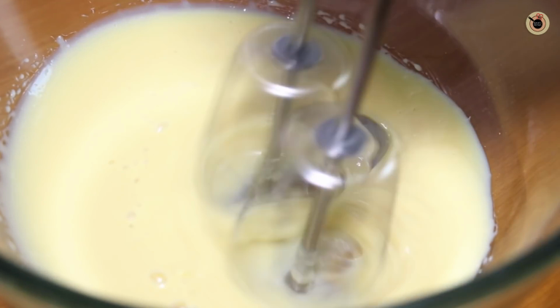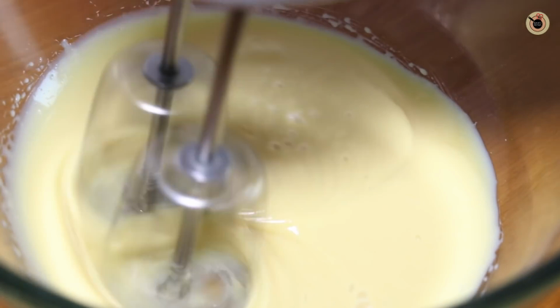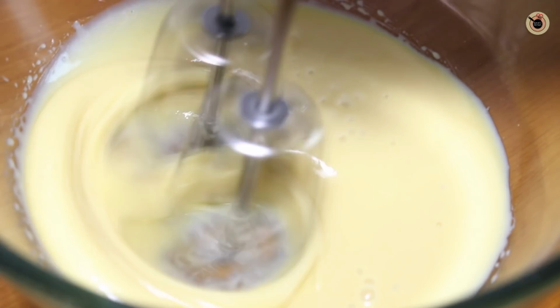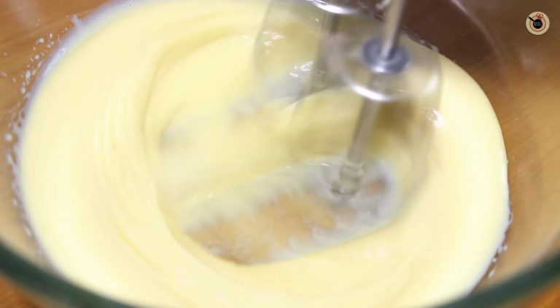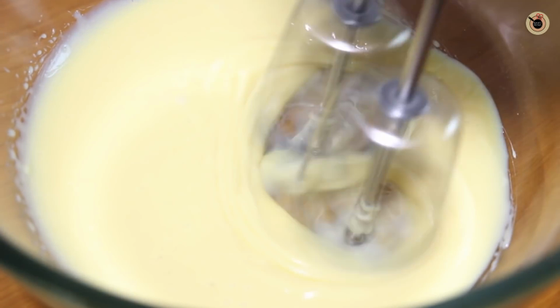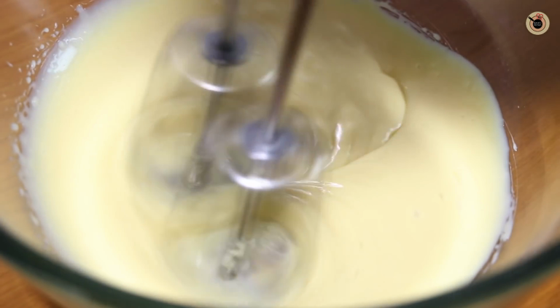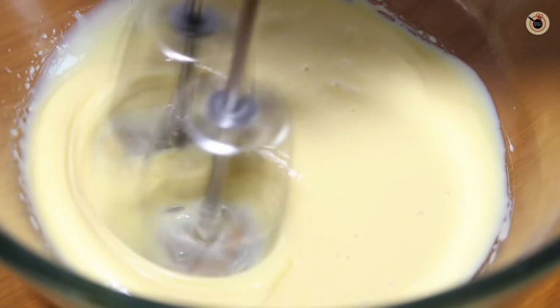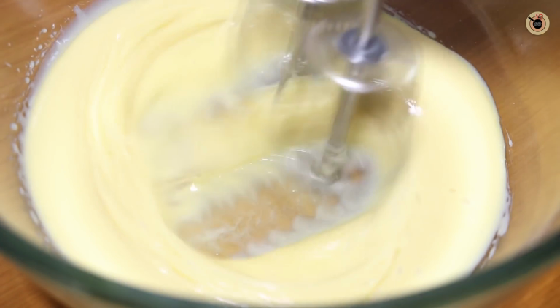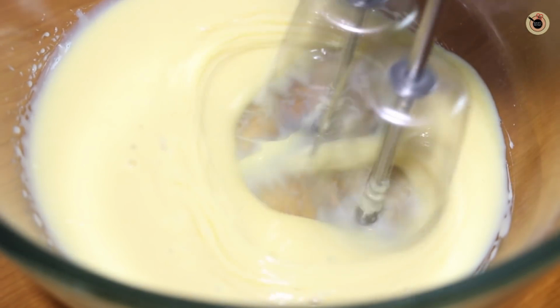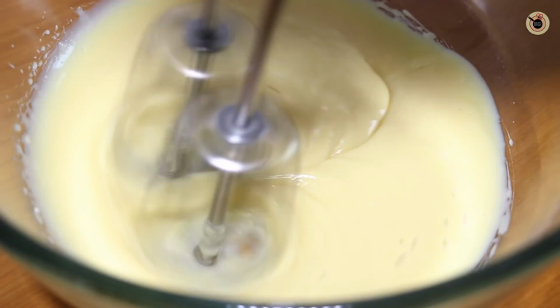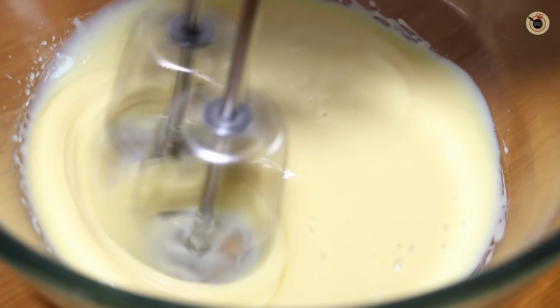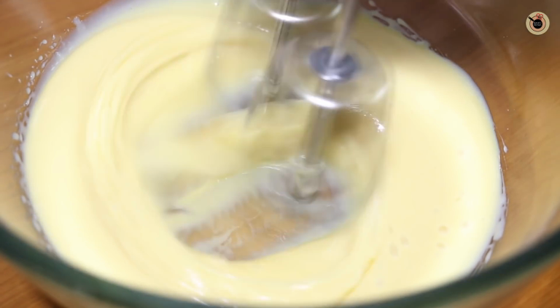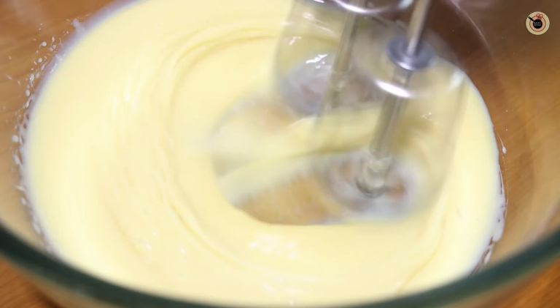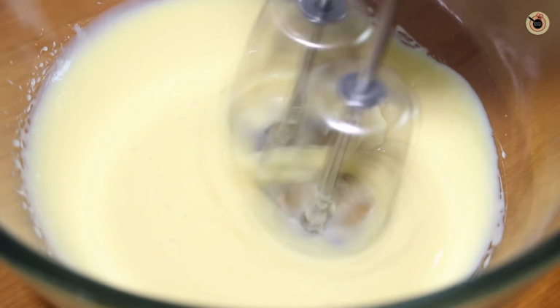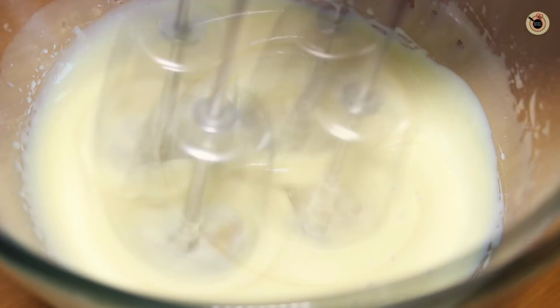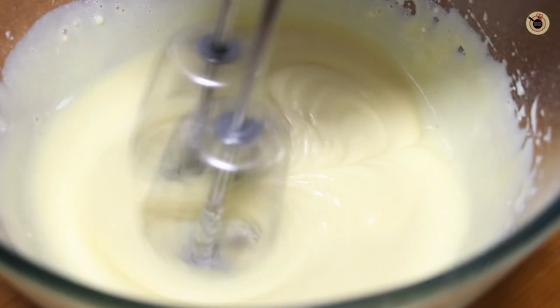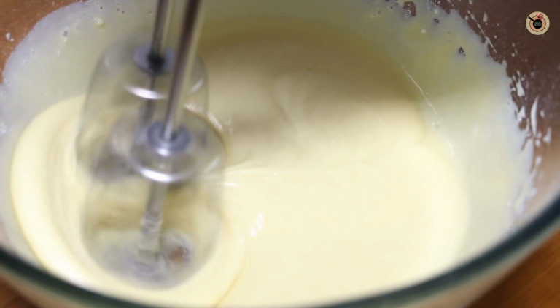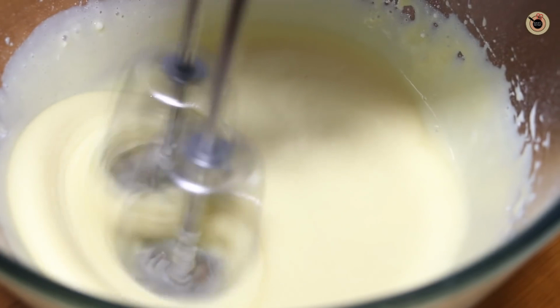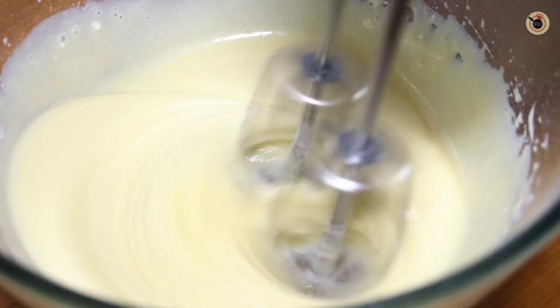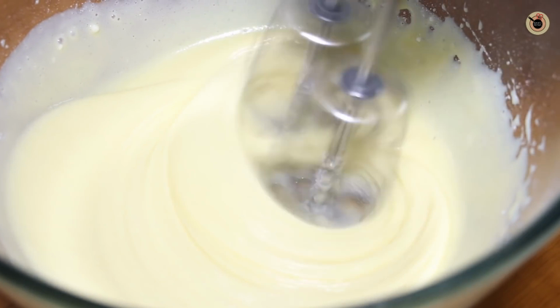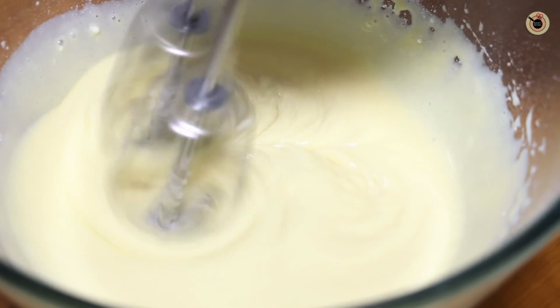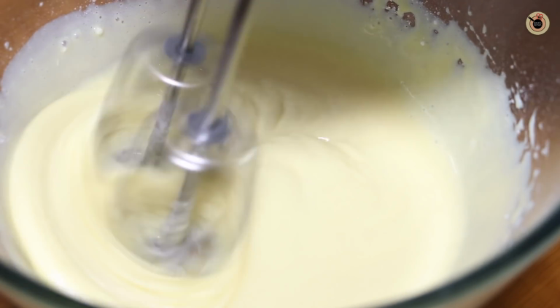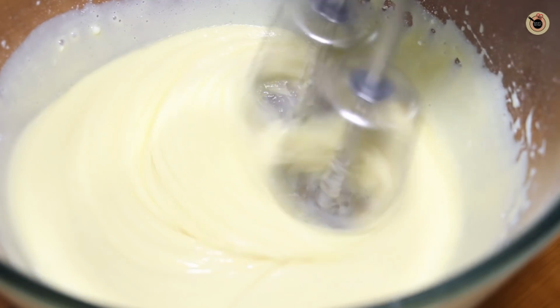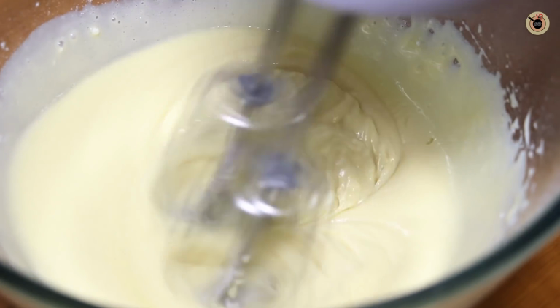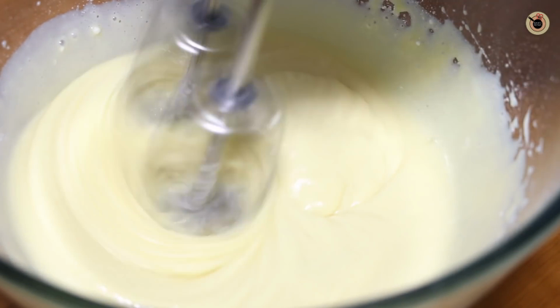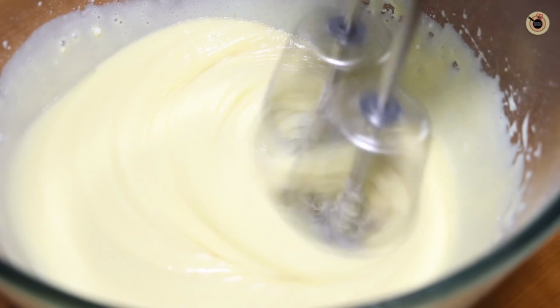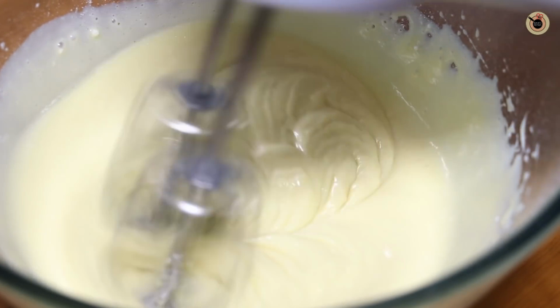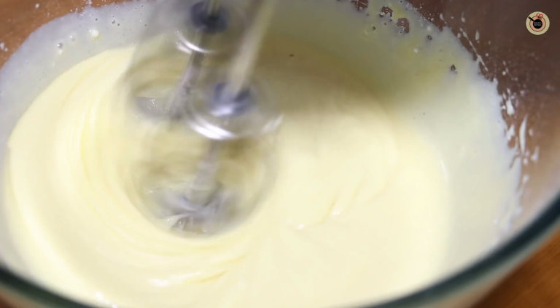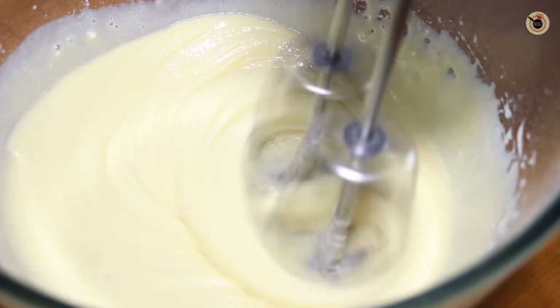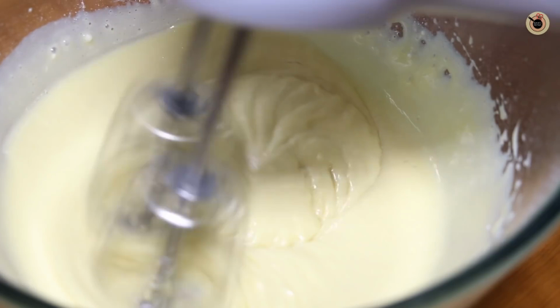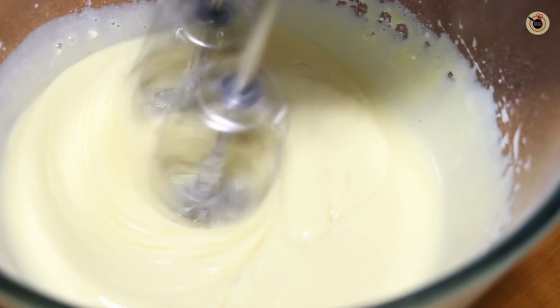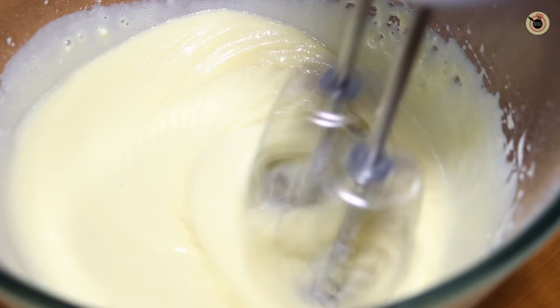One thing I want to mention — I am not adding extra sugar here because I used condensed milk, which is already very sweet. But if you need extra sweetness, you can add 3 to 4 tablespoons of powdered sugar.